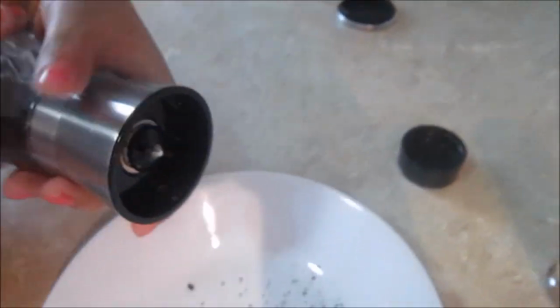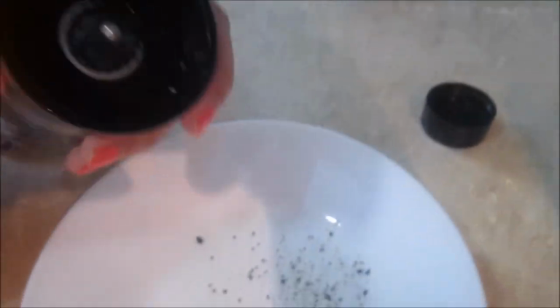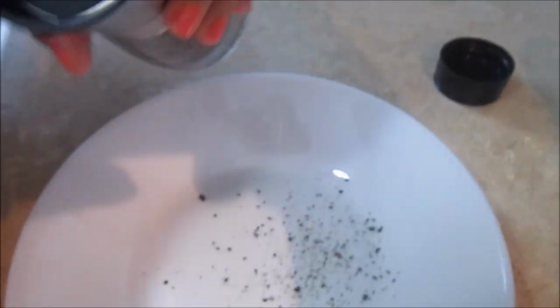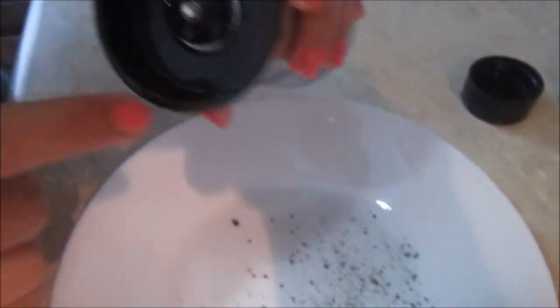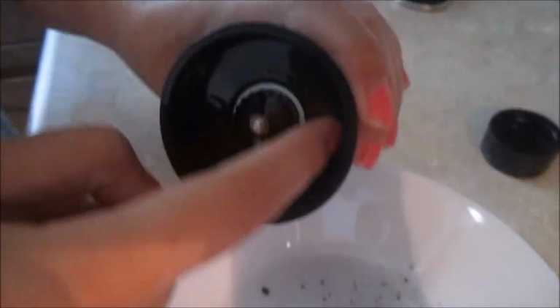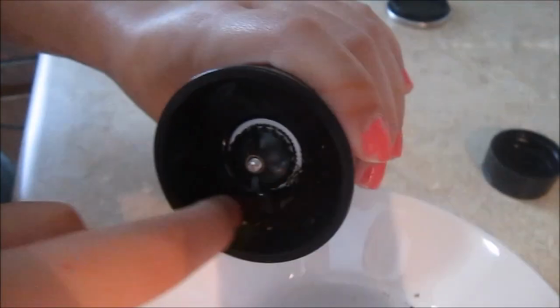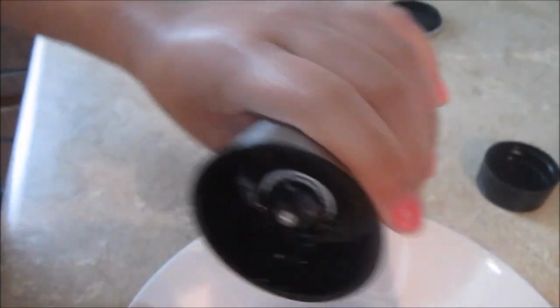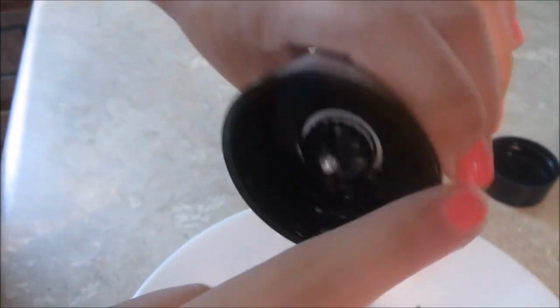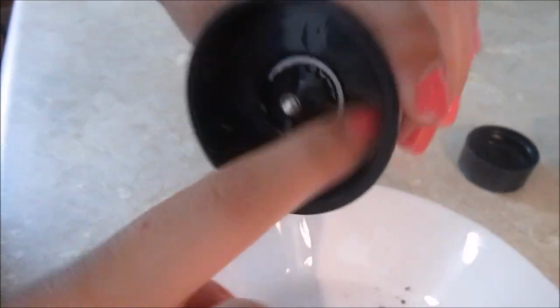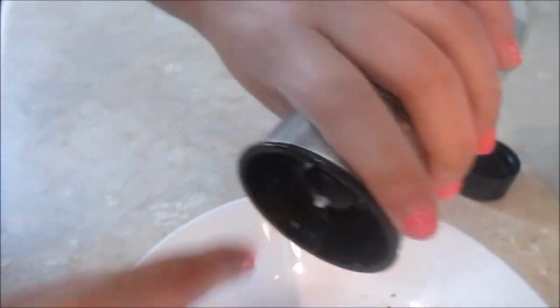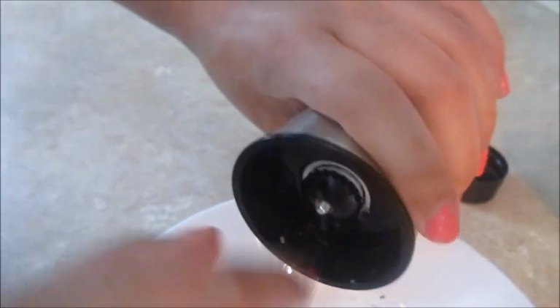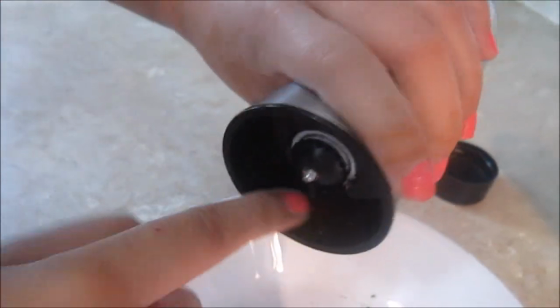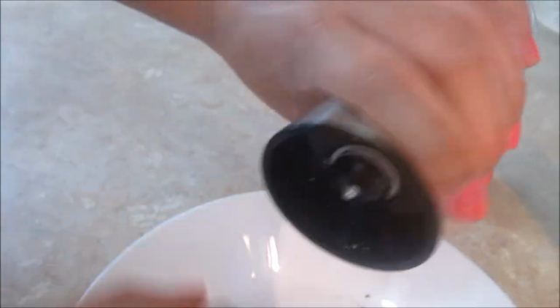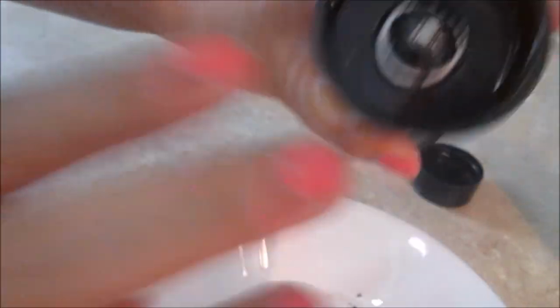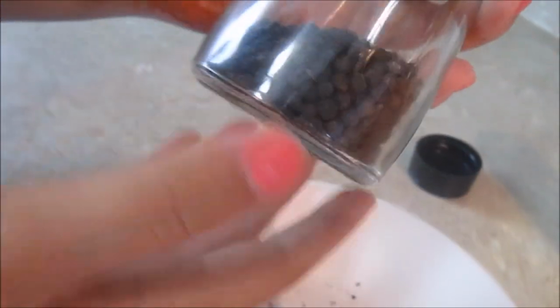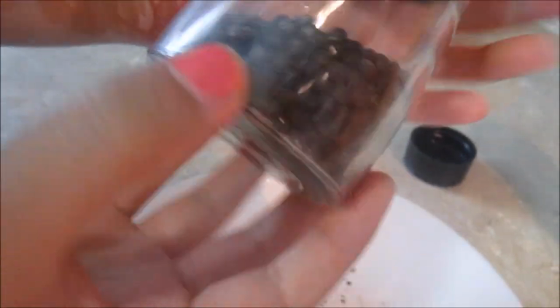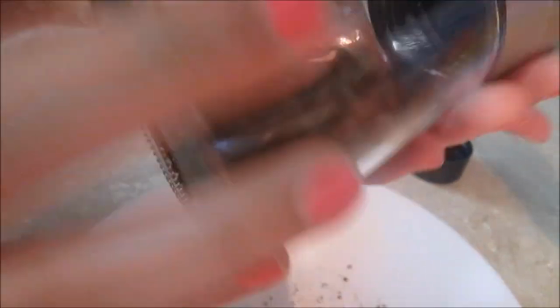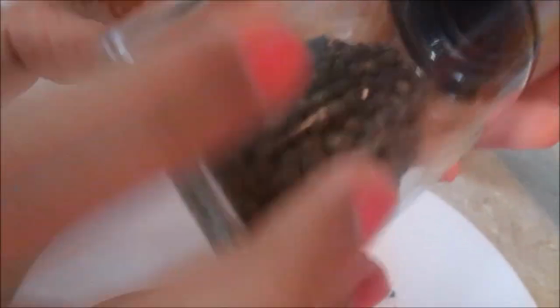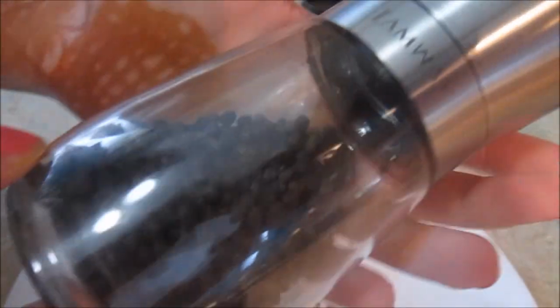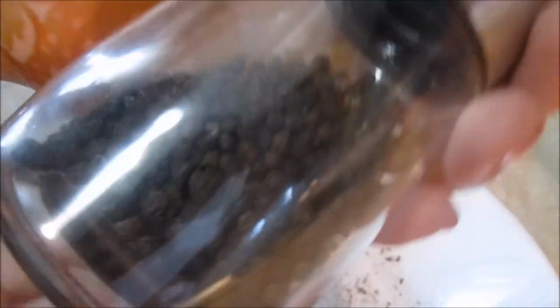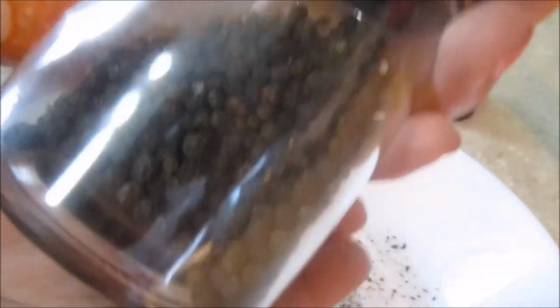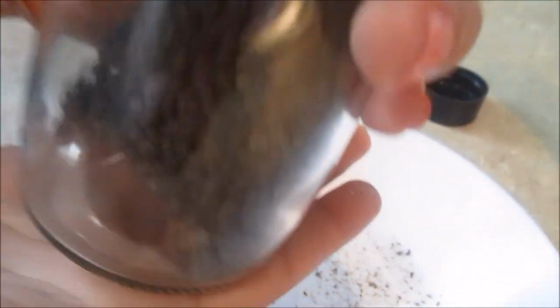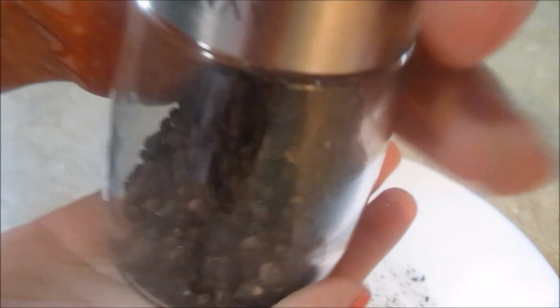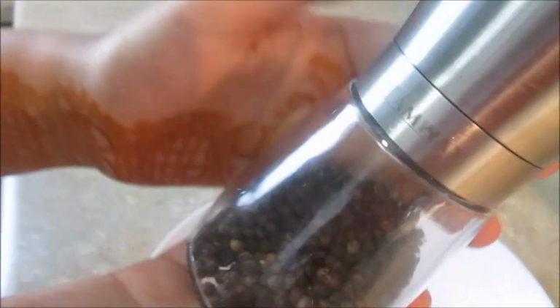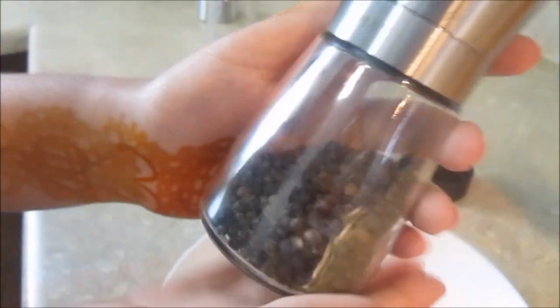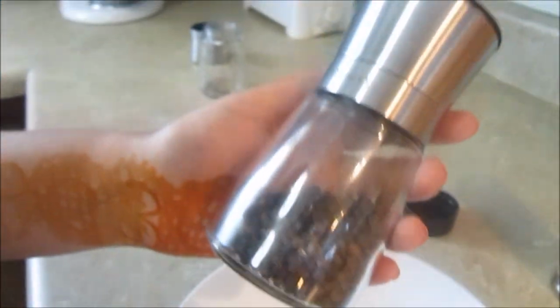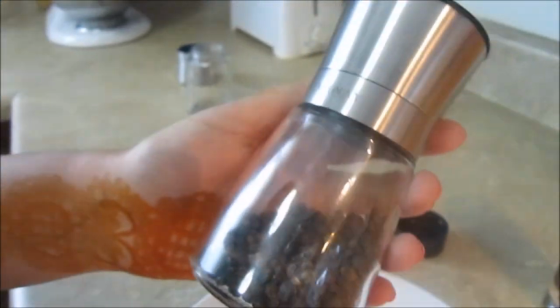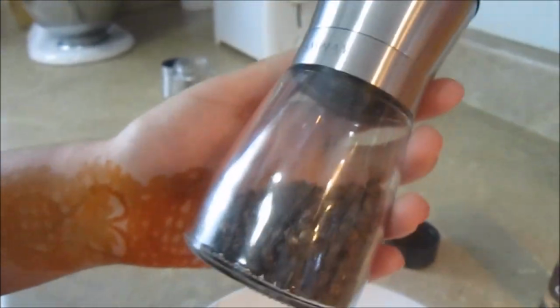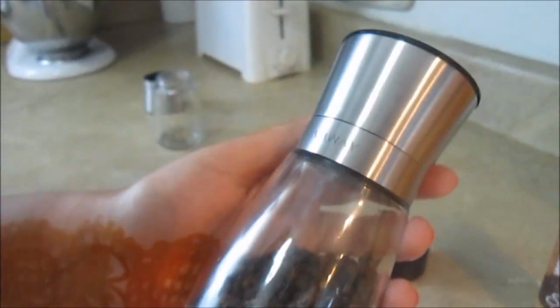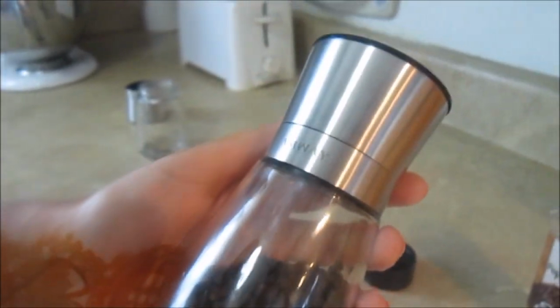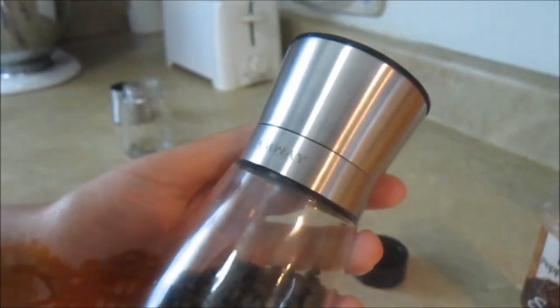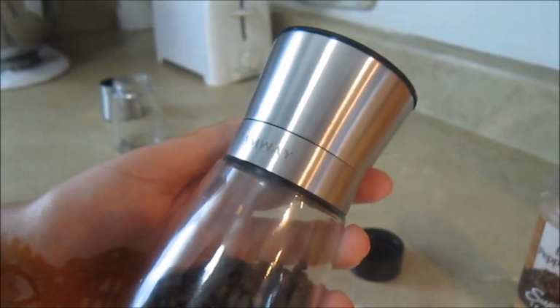It's very easy to use. You can see it grinds over here so it's easy to clean and take out. This bottle is very aesthetically pleasing — it's not only useful, so it's great to have in your kitchen.